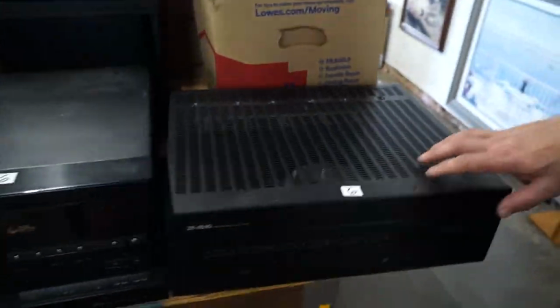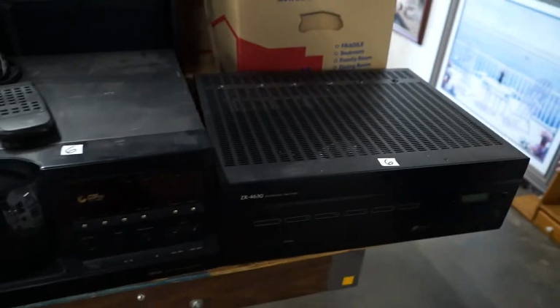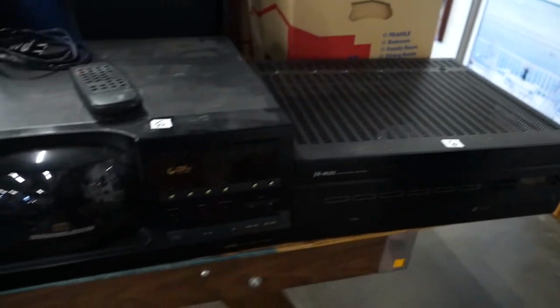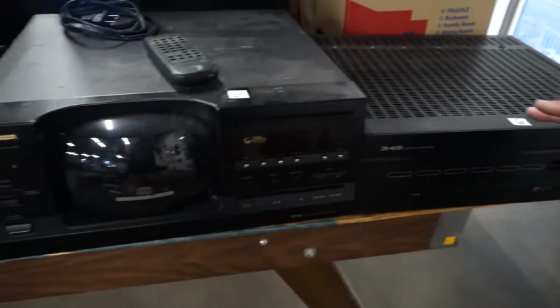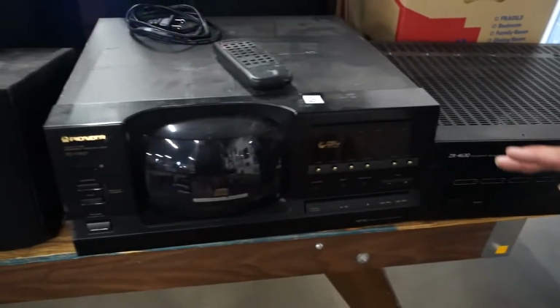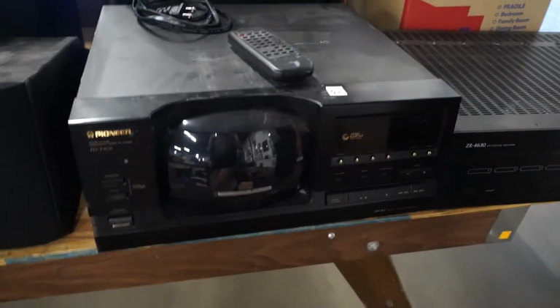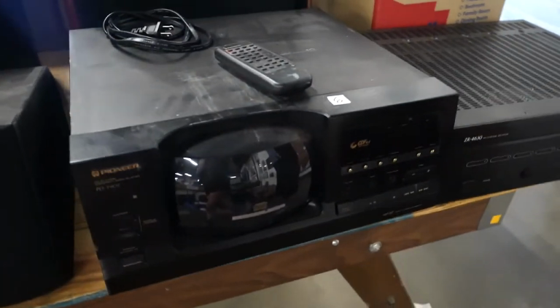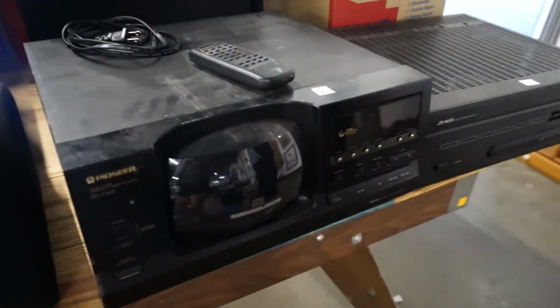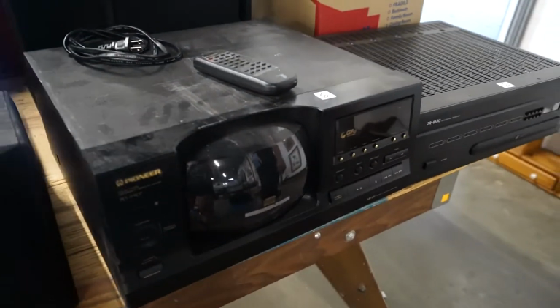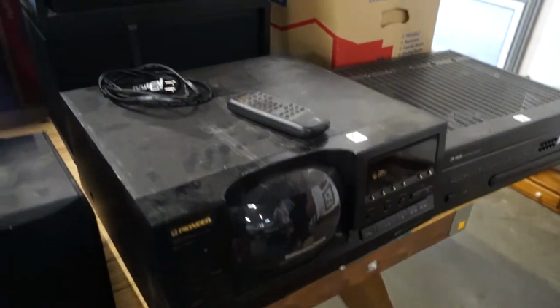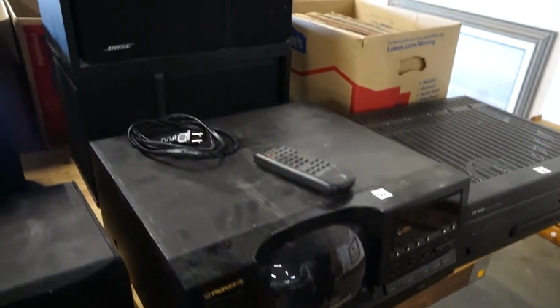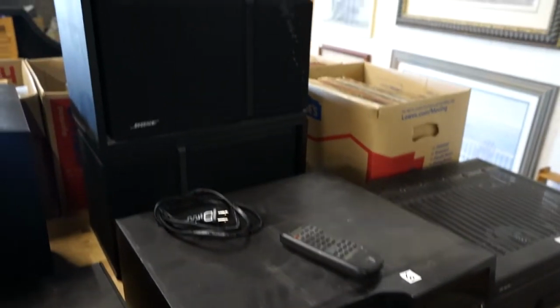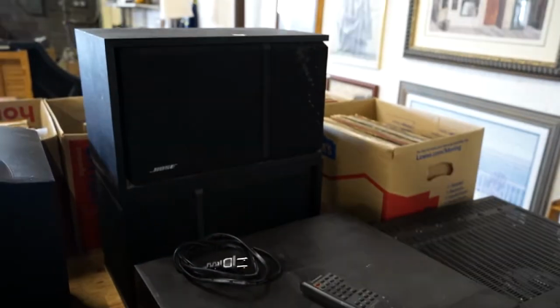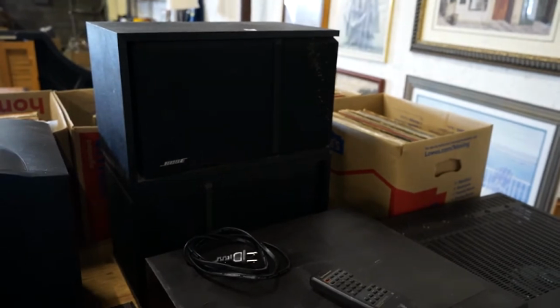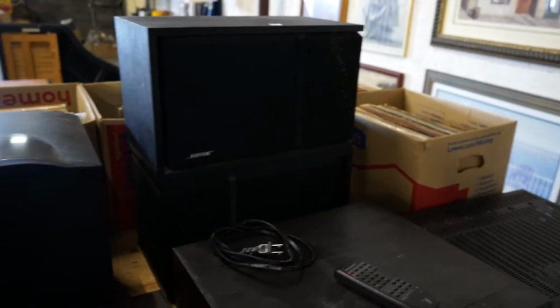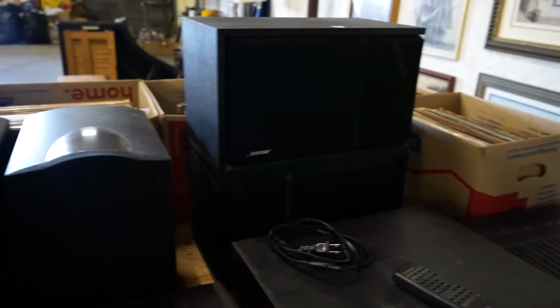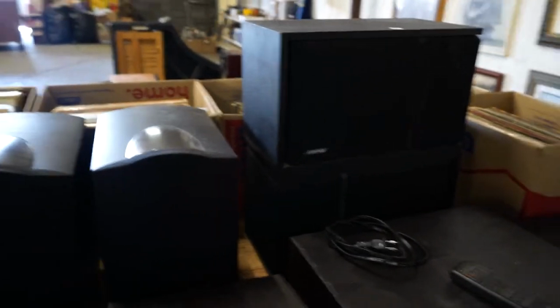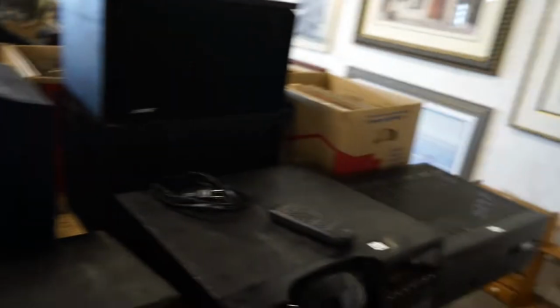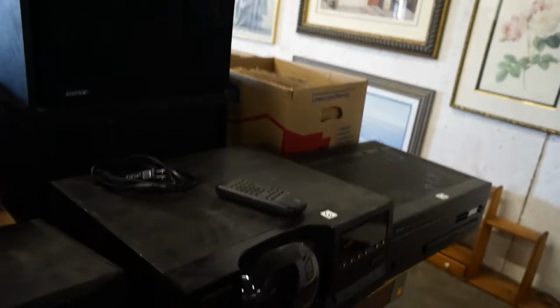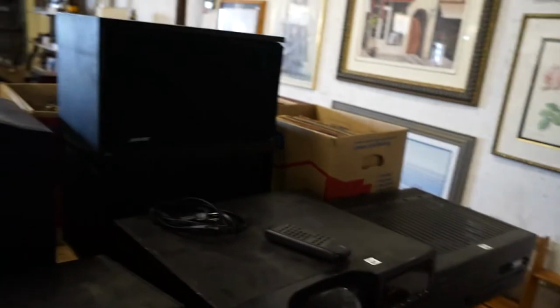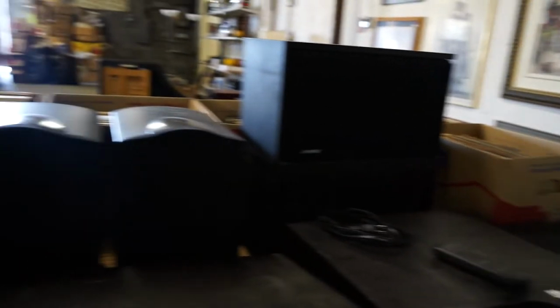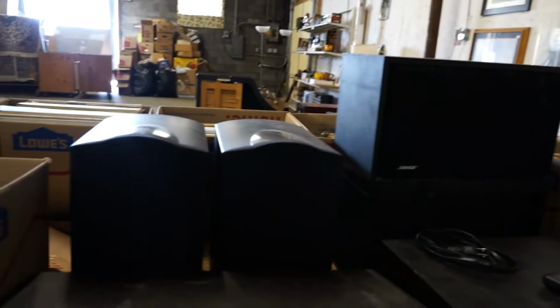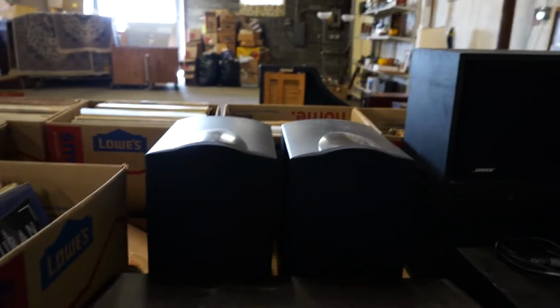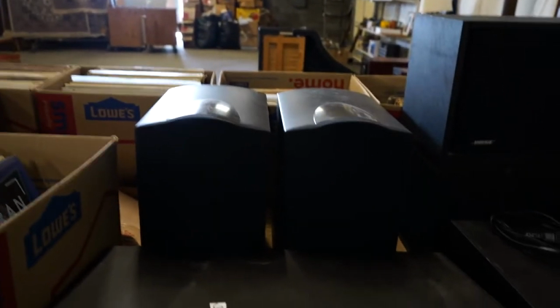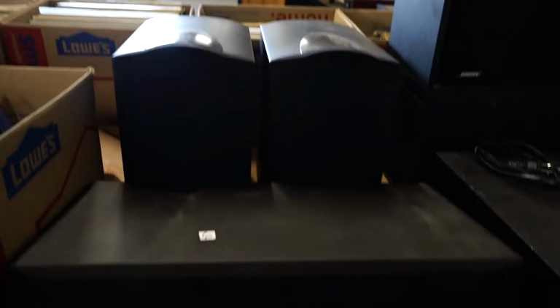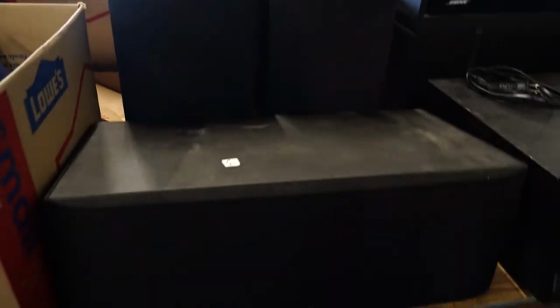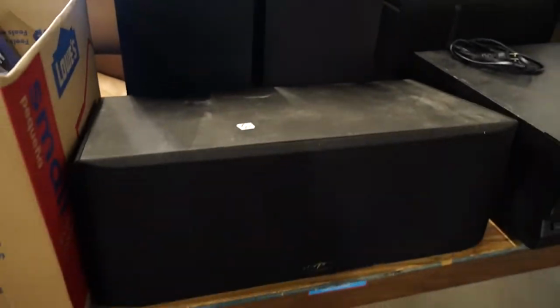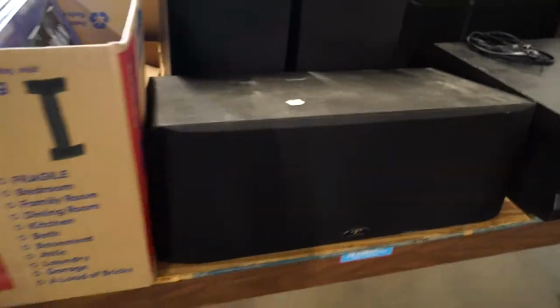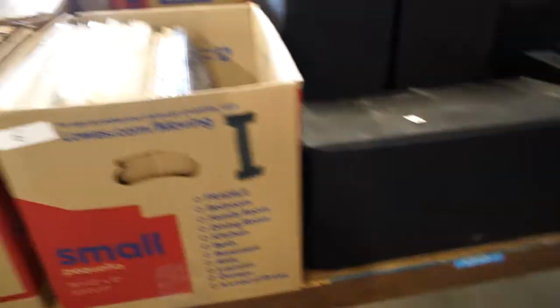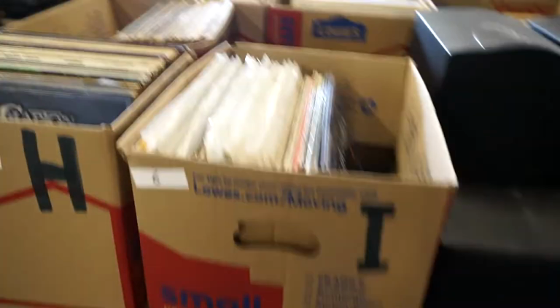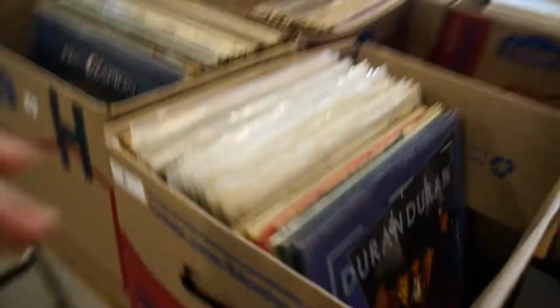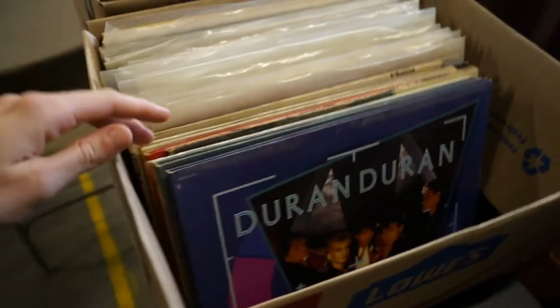There's some black paste stuff that looks really high end. More records.